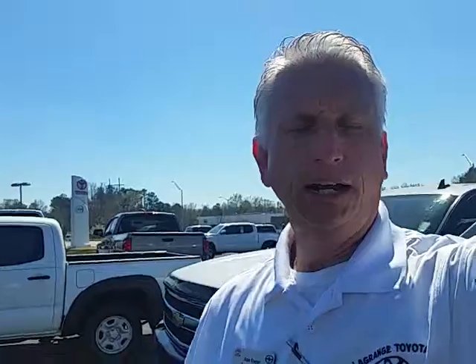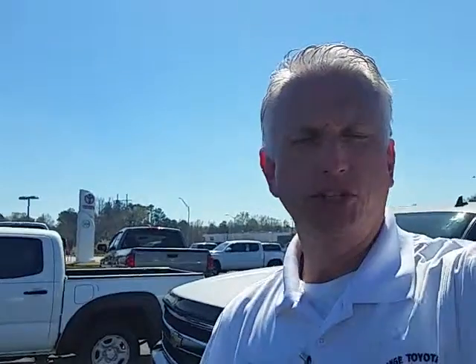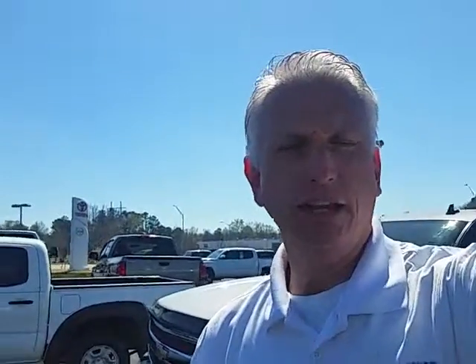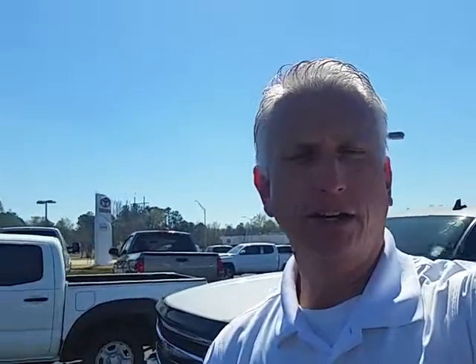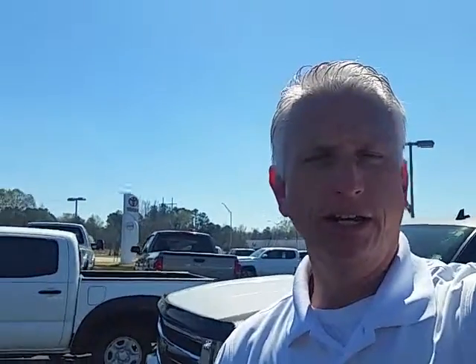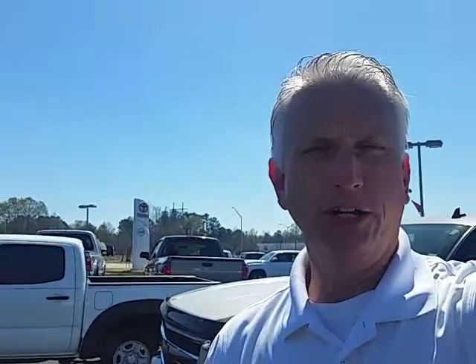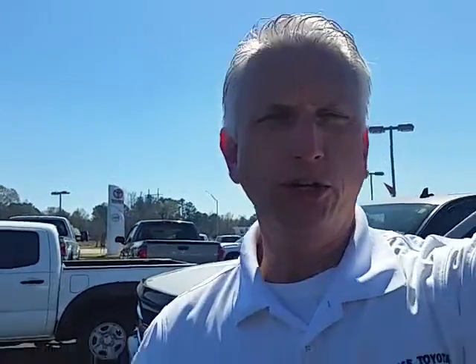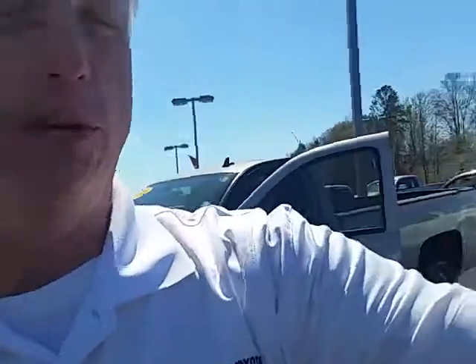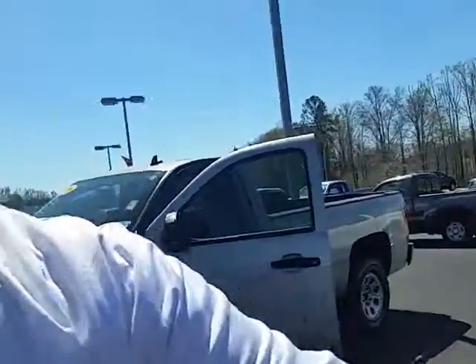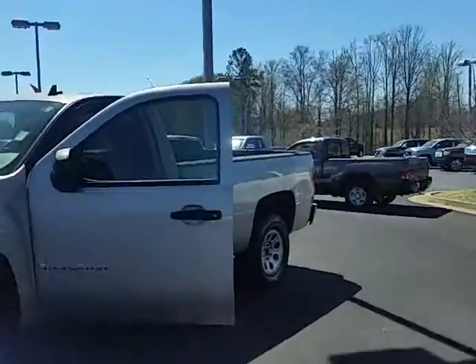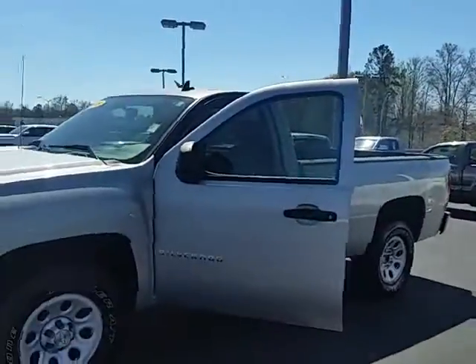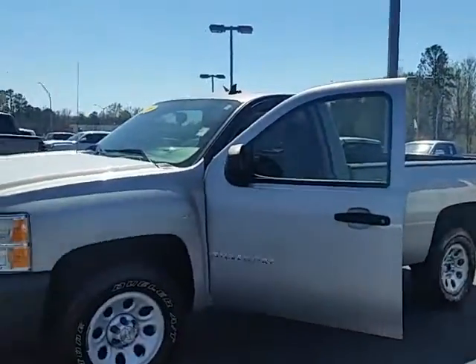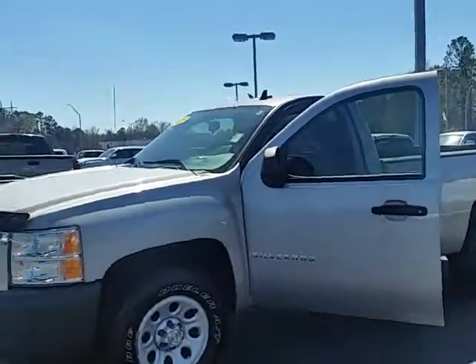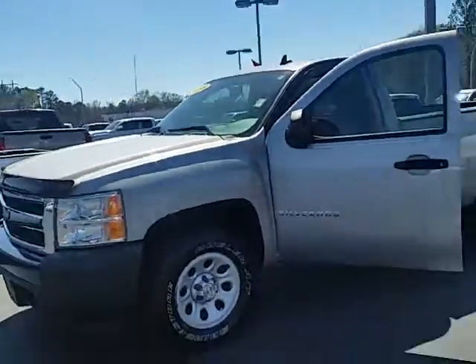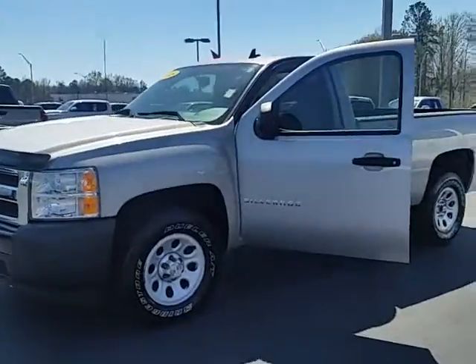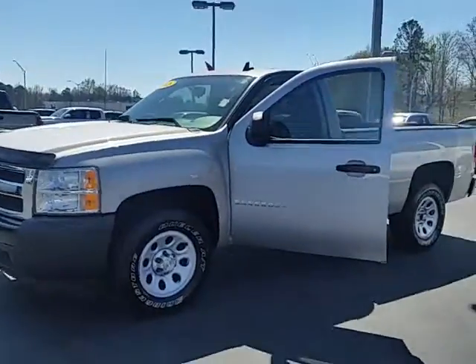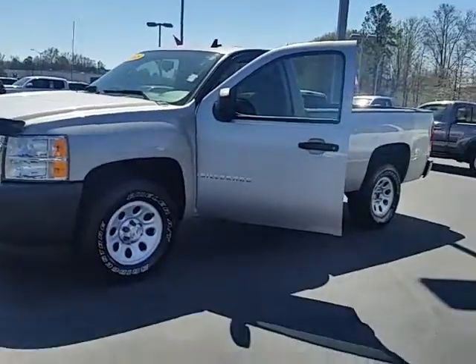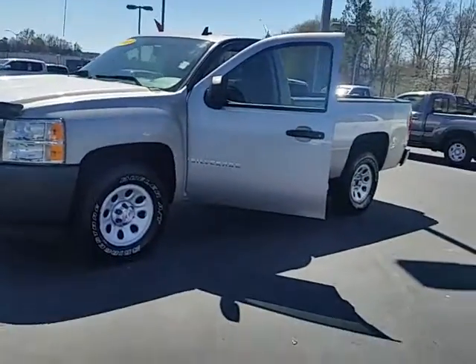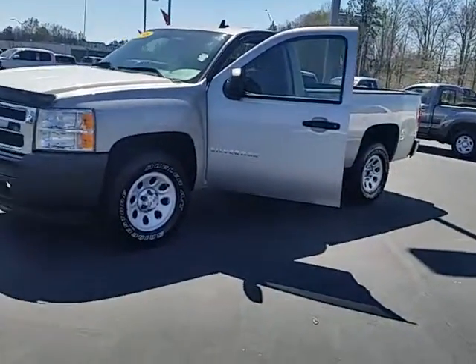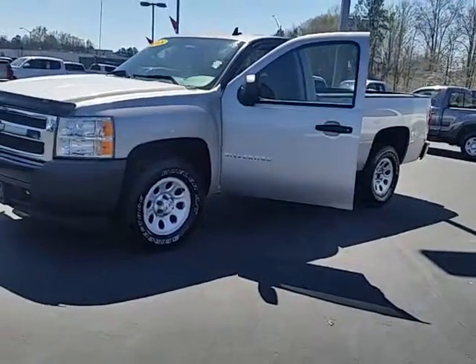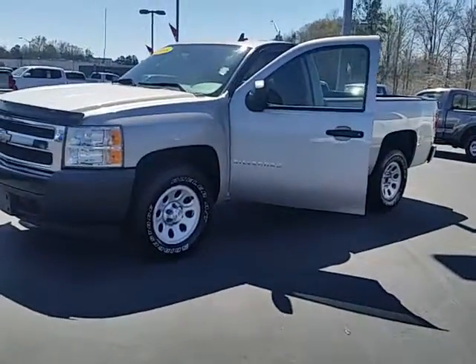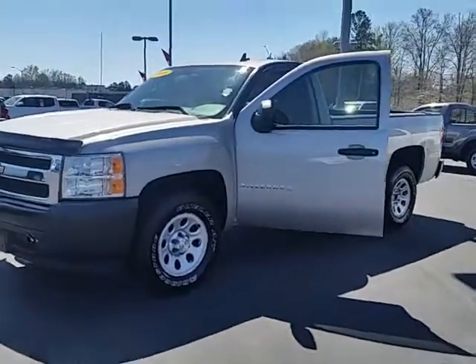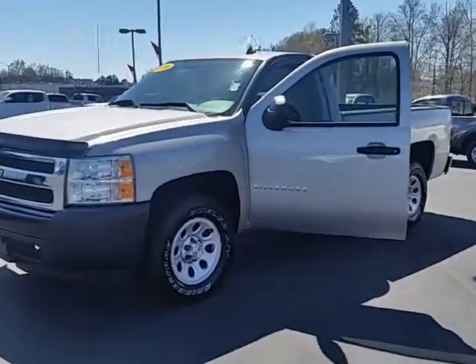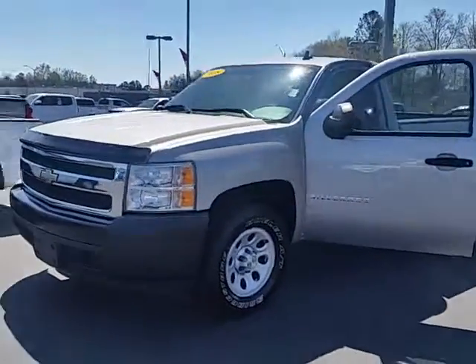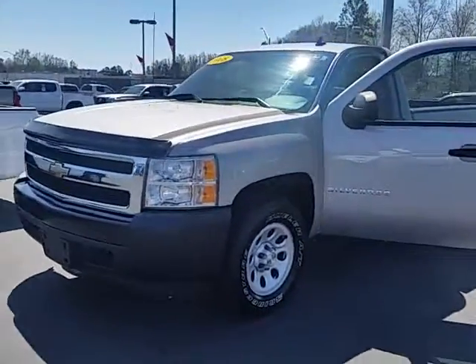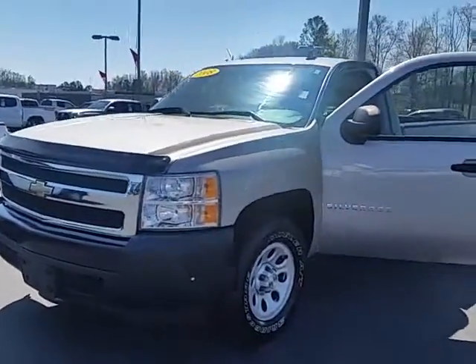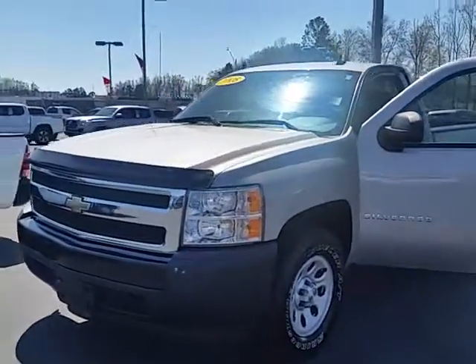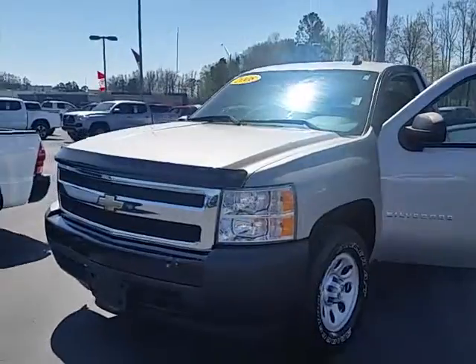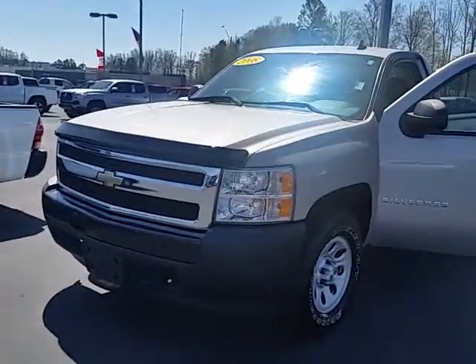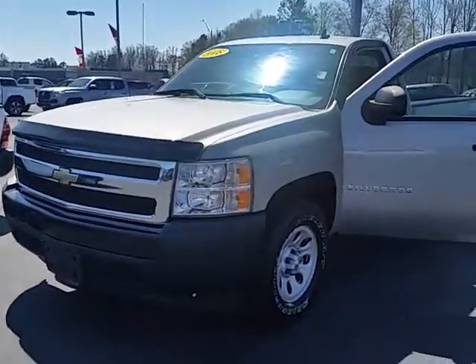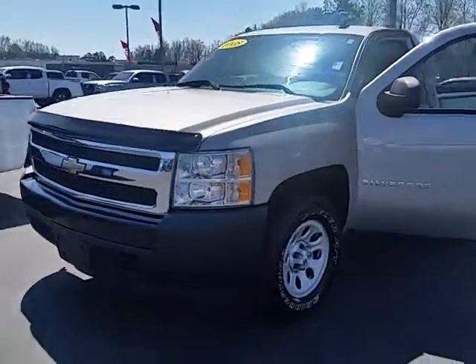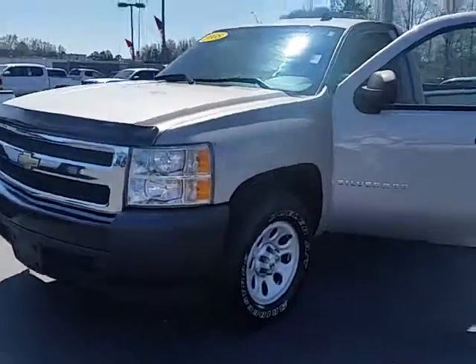Hey, this is Alan here again at LaGrange Toyota. I want to give you a better look at the 2008 Chevrolet regular cab eight-foot bed that we have. Of course, you can tell the exterior color is silver on this one.